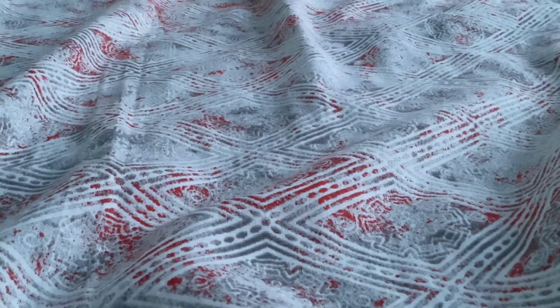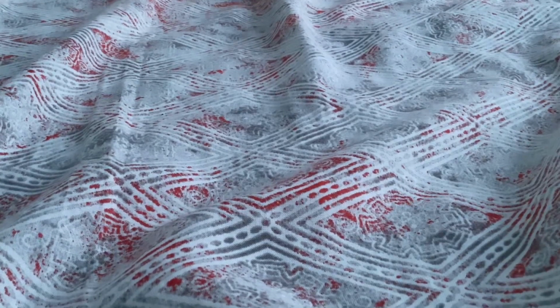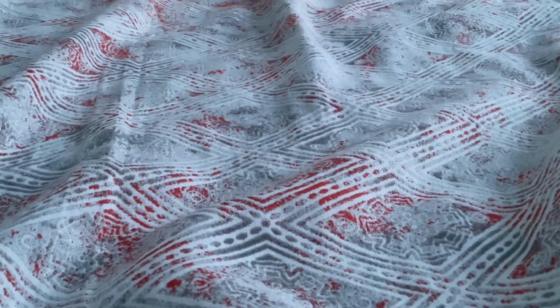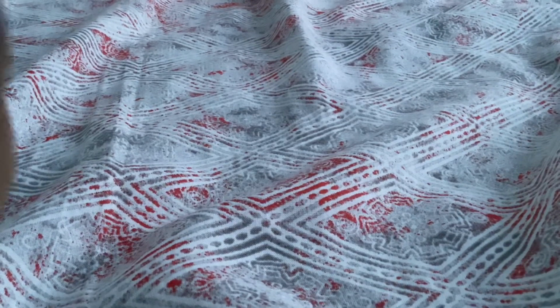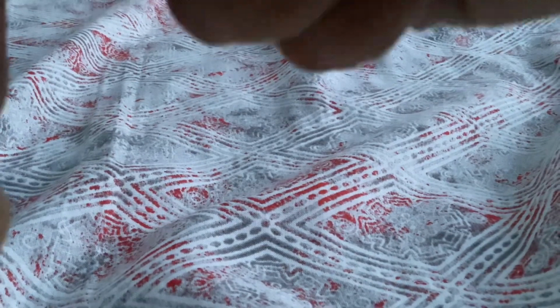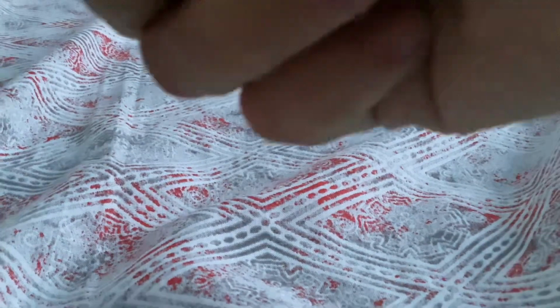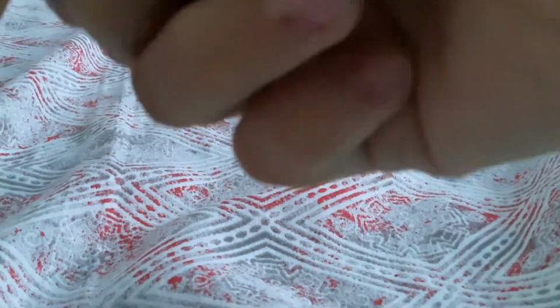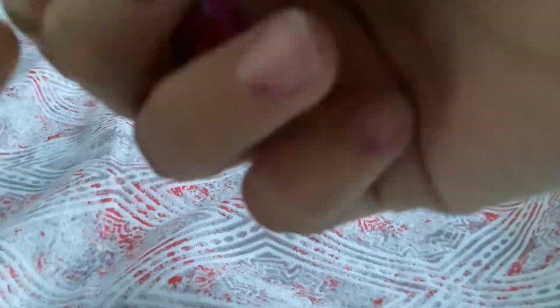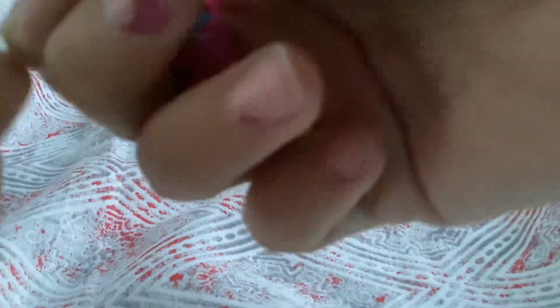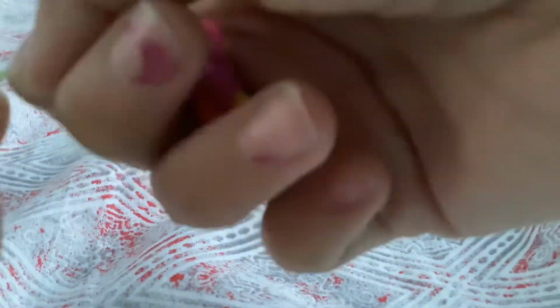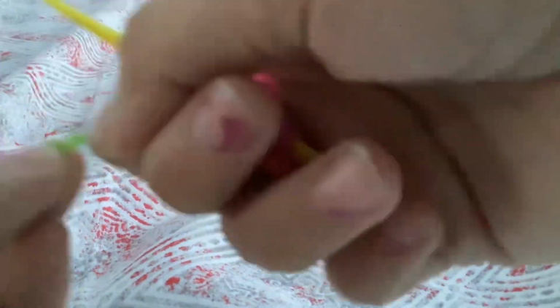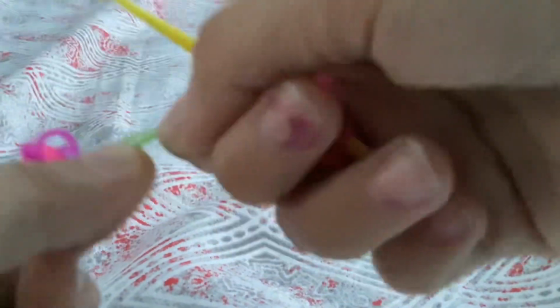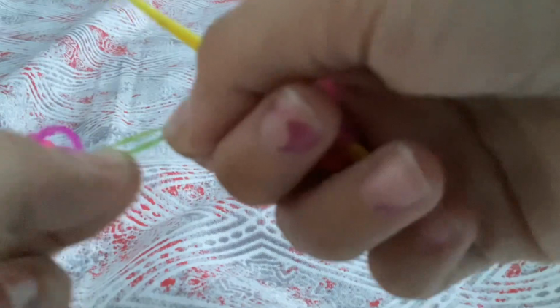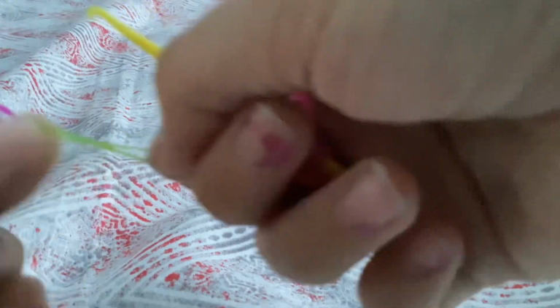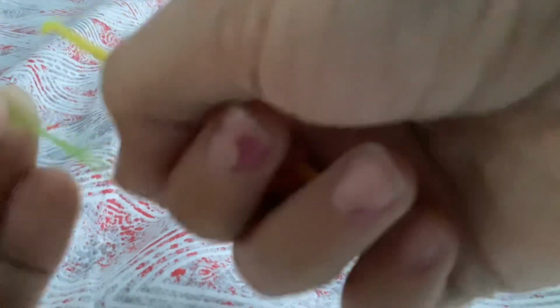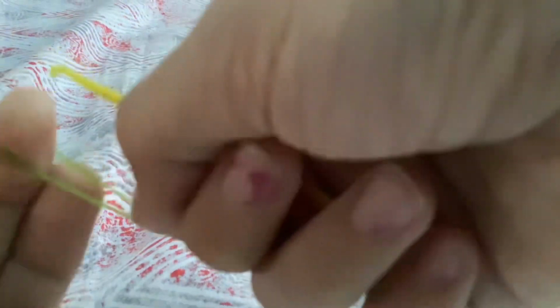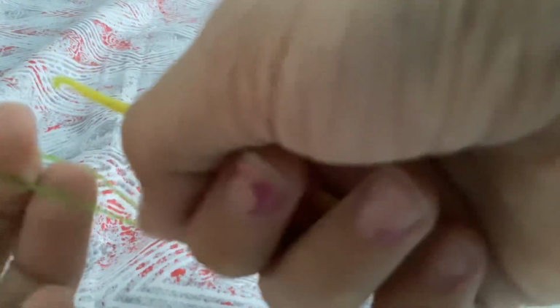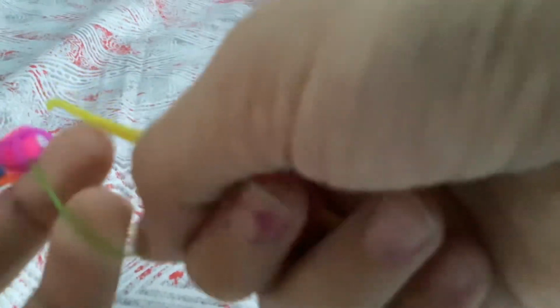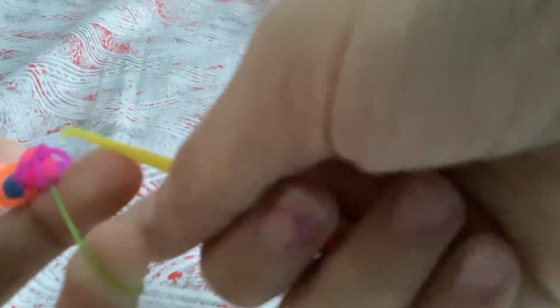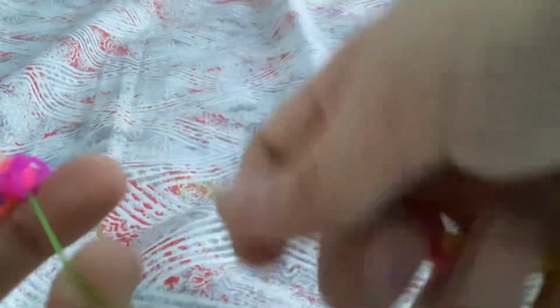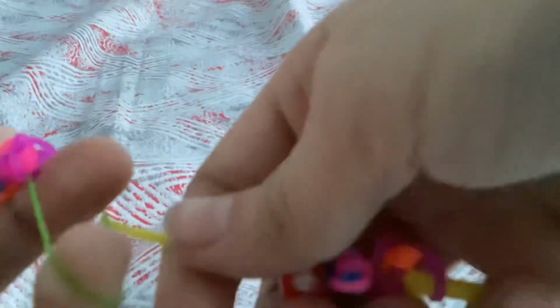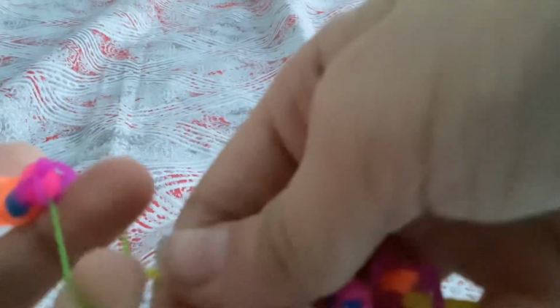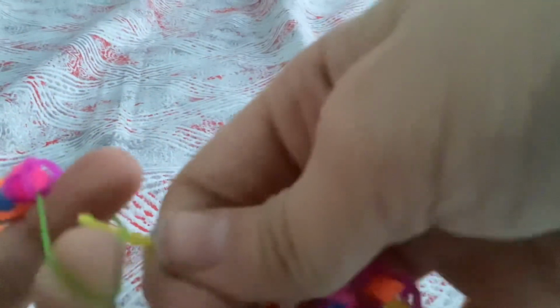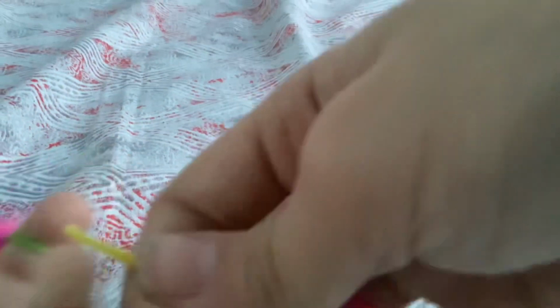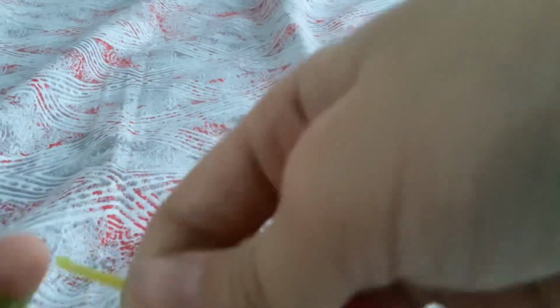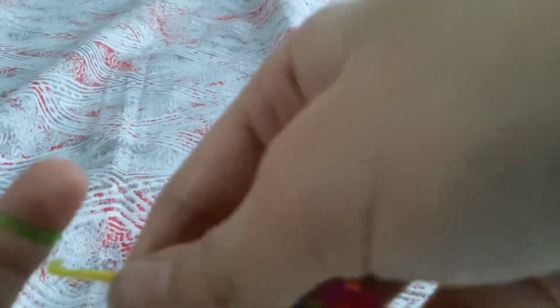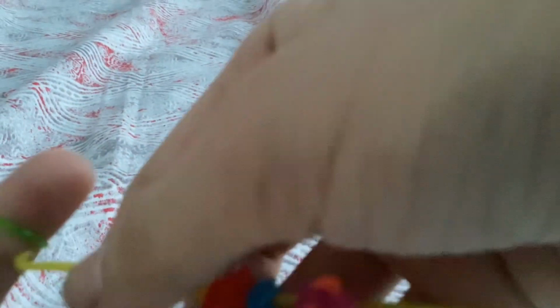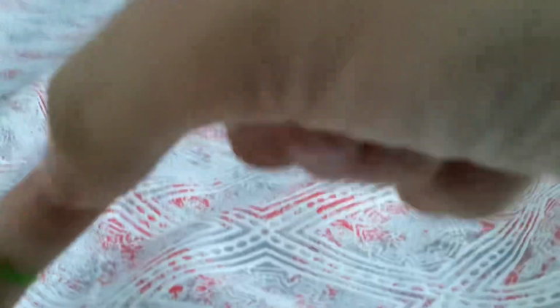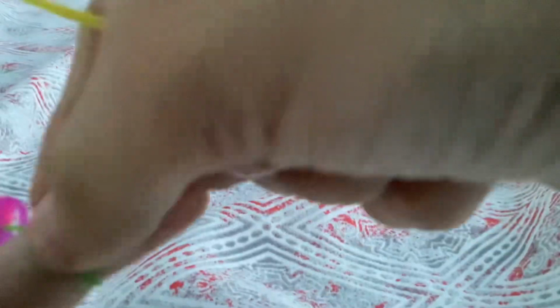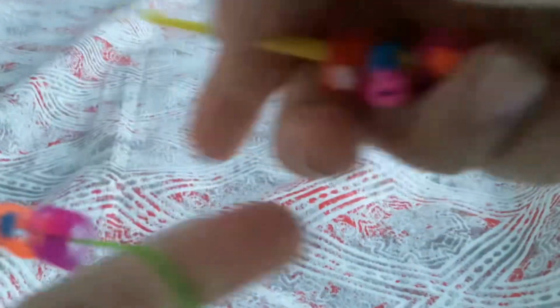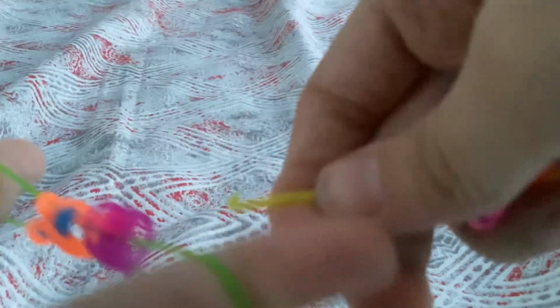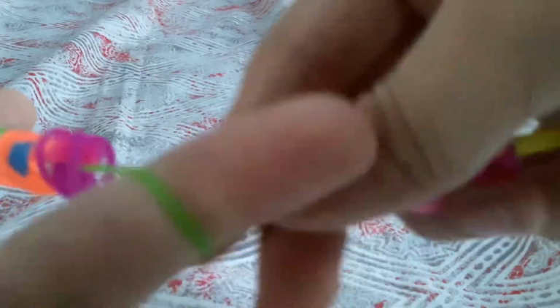At least I can get it — it's not that hard when it removes. Also, I don't have a crochet hook.